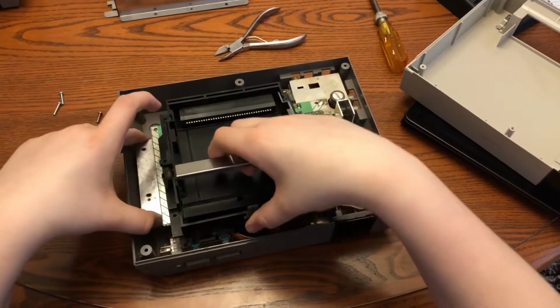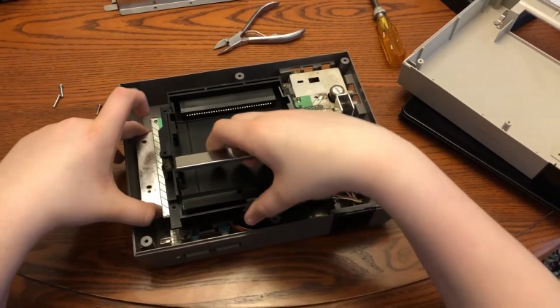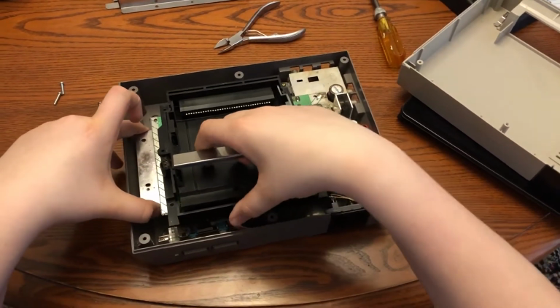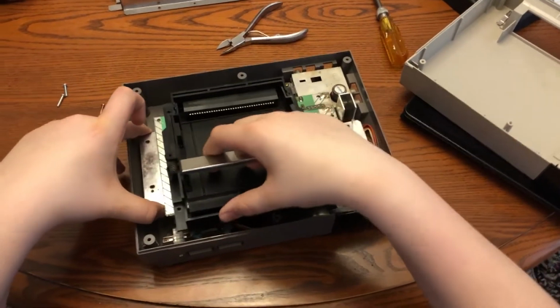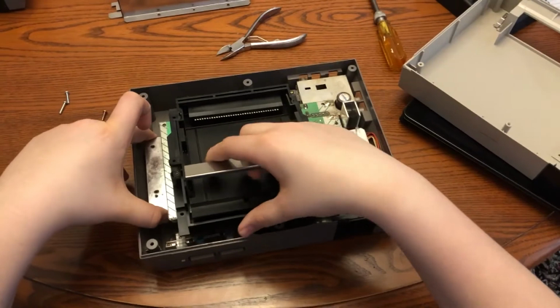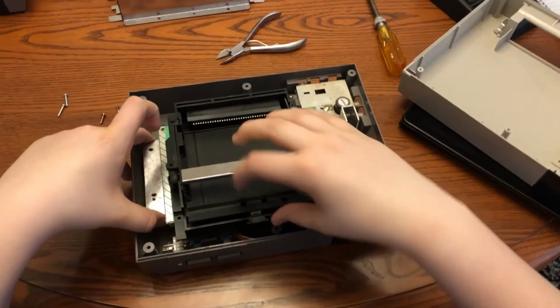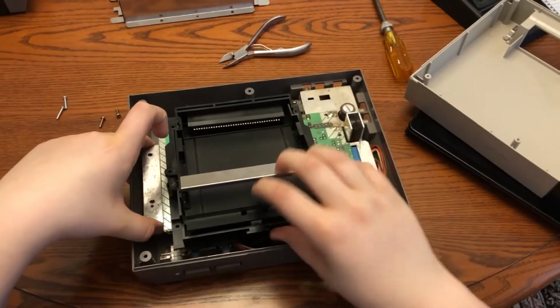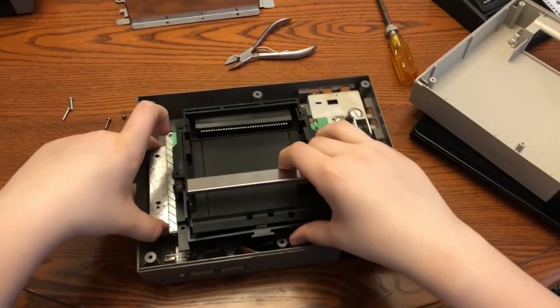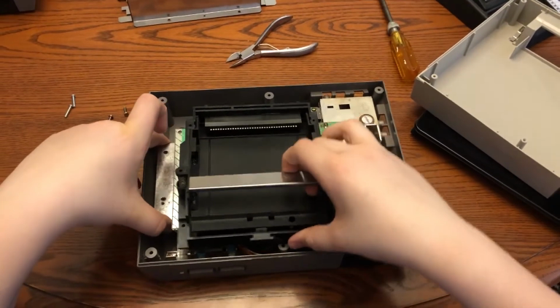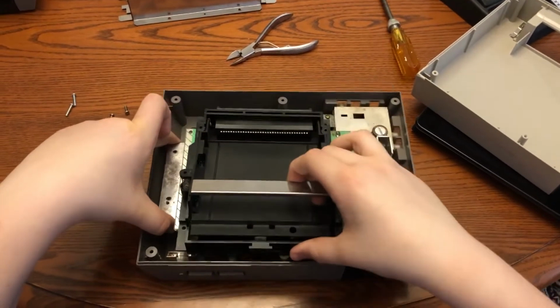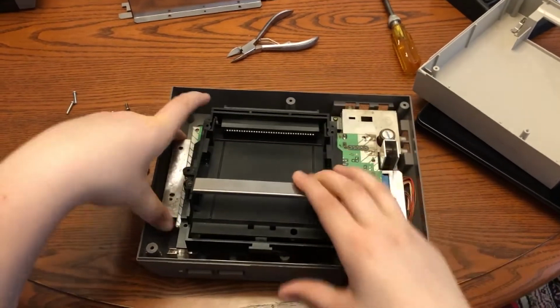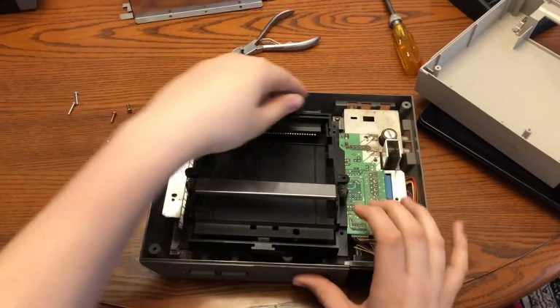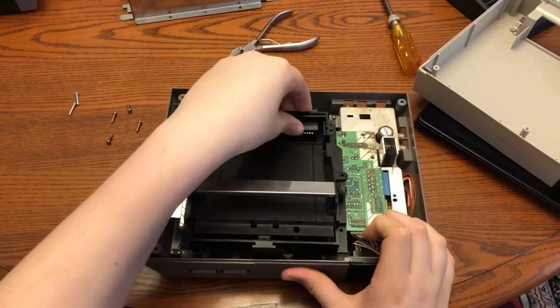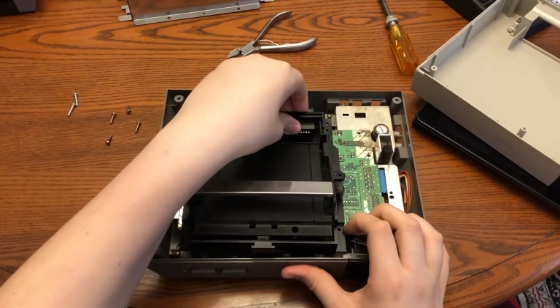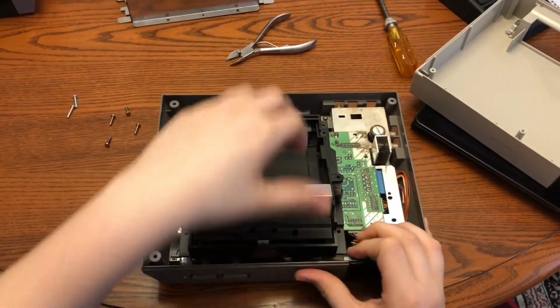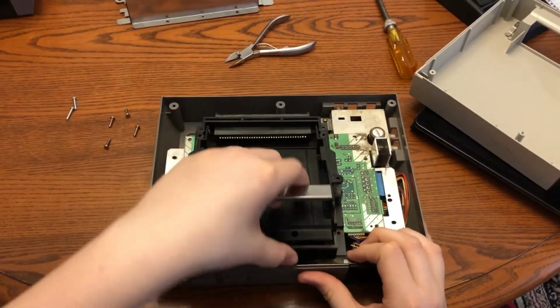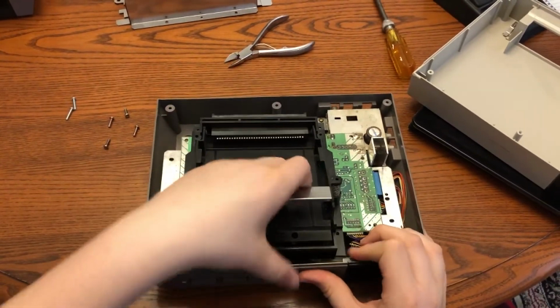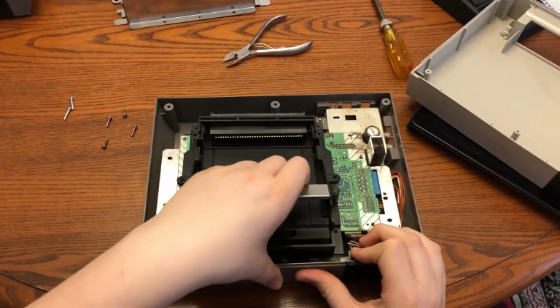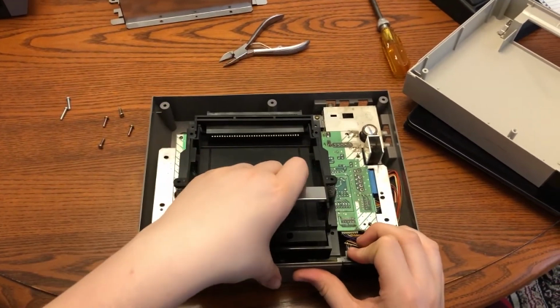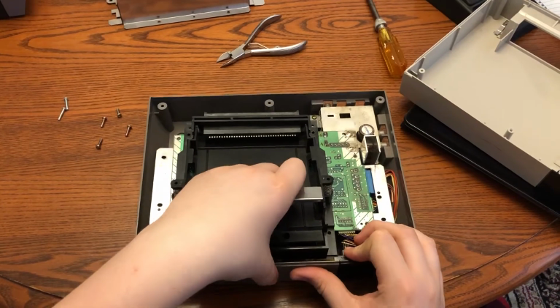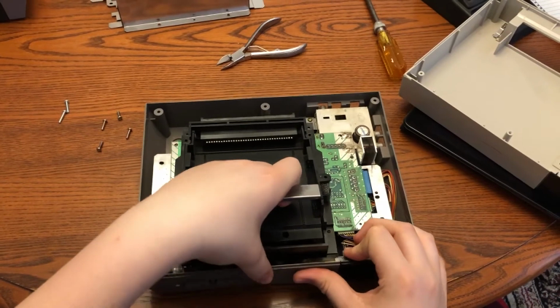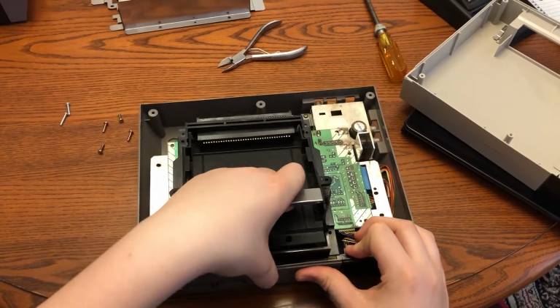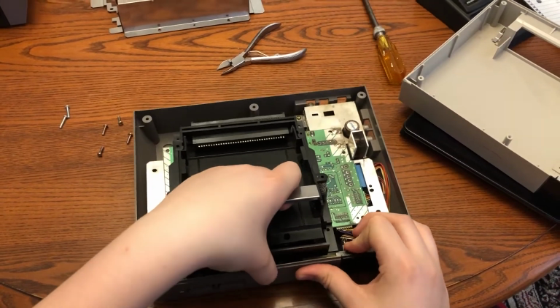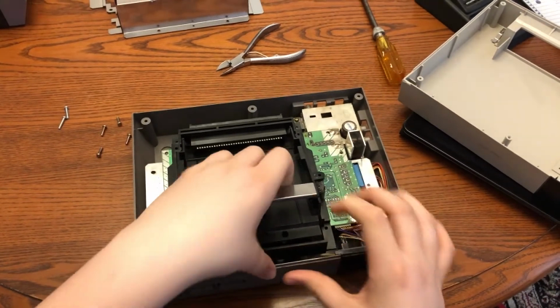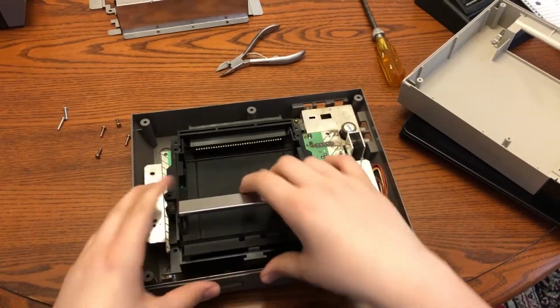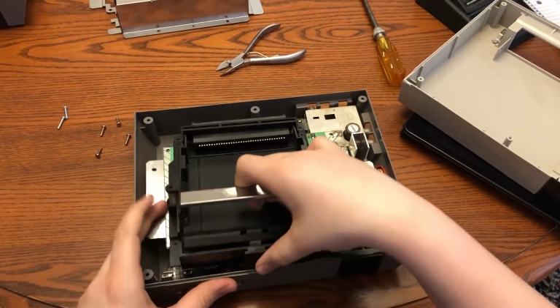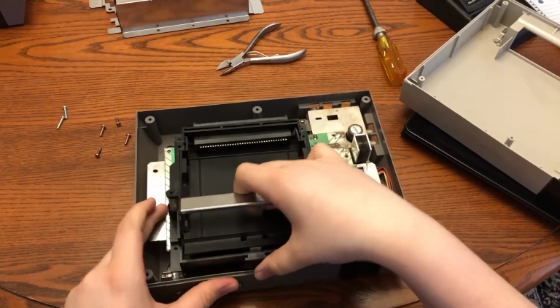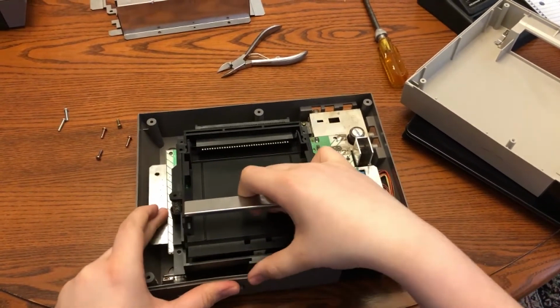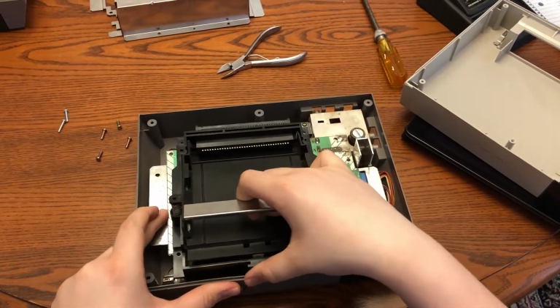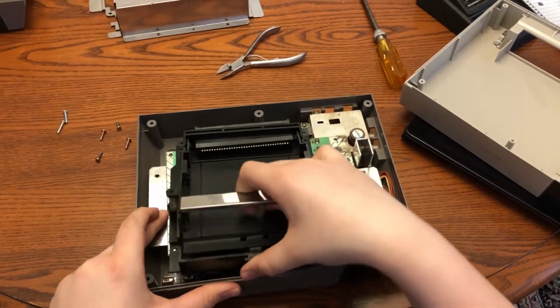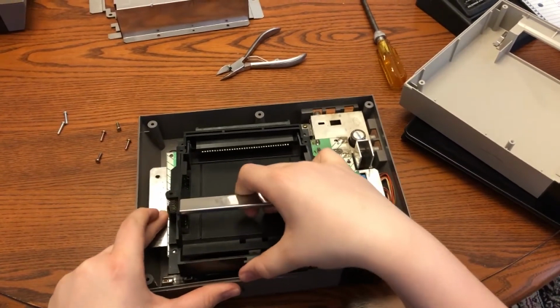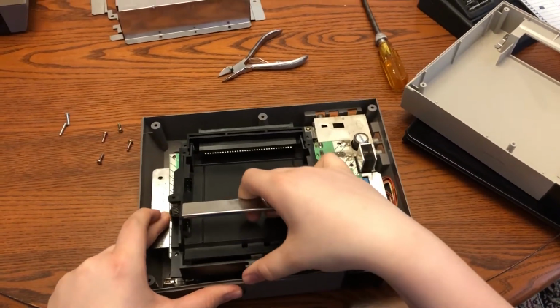Once that is done, you're going to want to pull the cartridge tray off. This might be a little hard, as it is kind of underneath the main board. It took me a while here, just because I didn't want to break it.